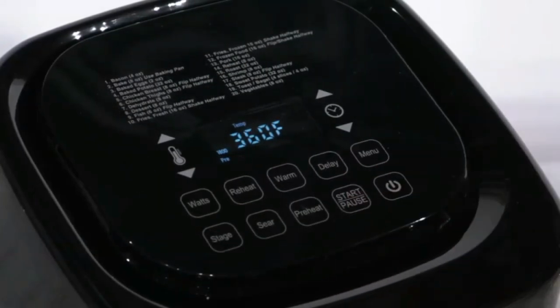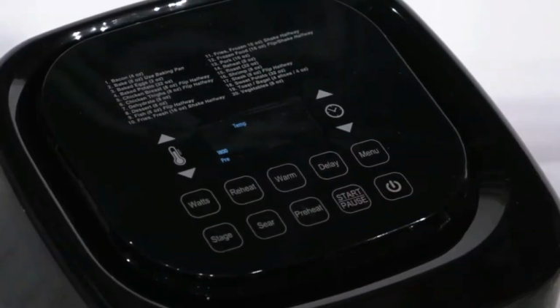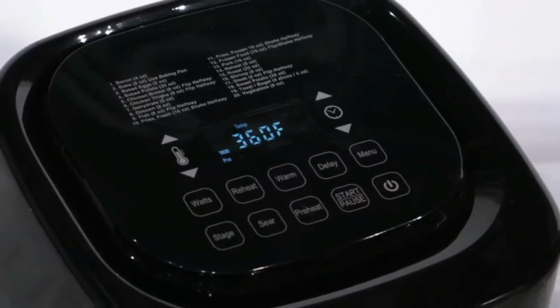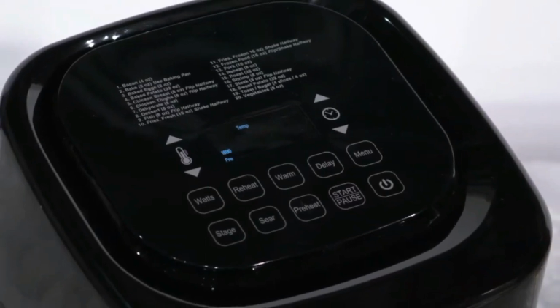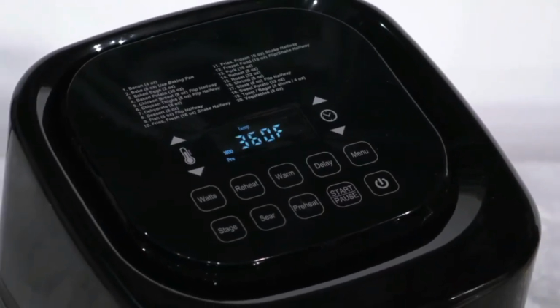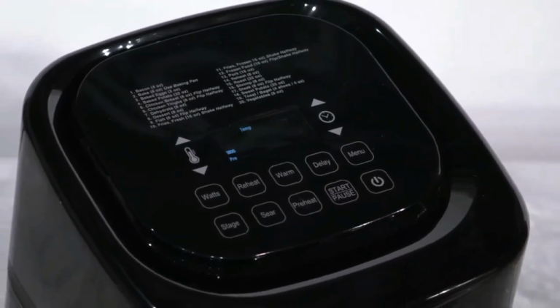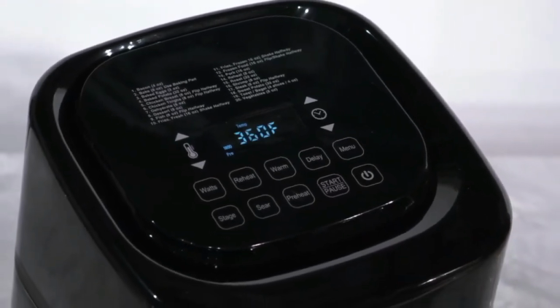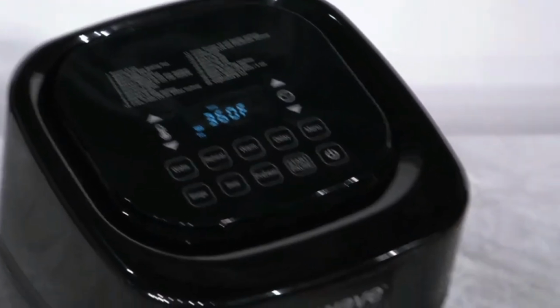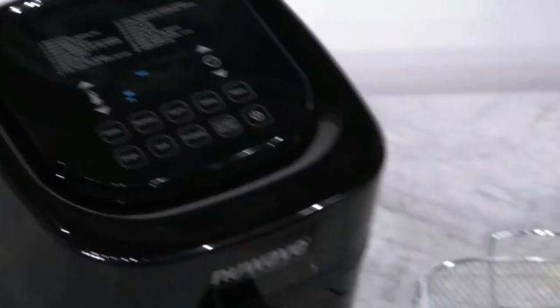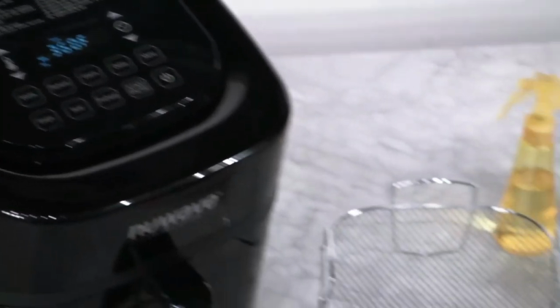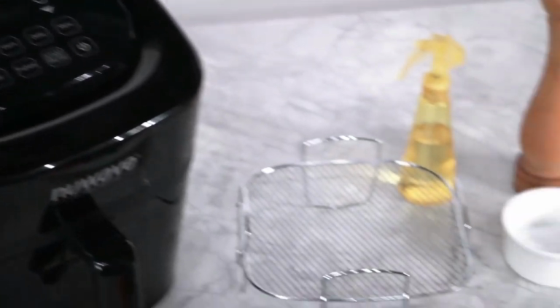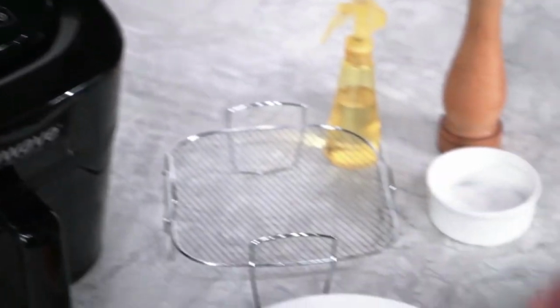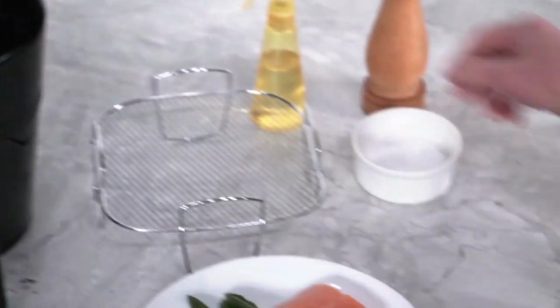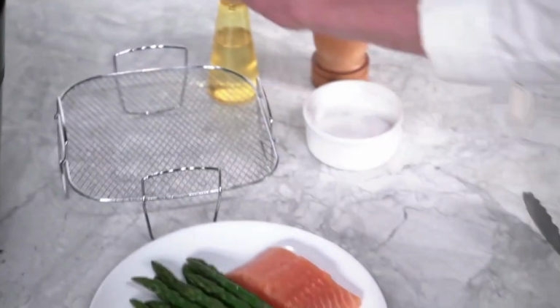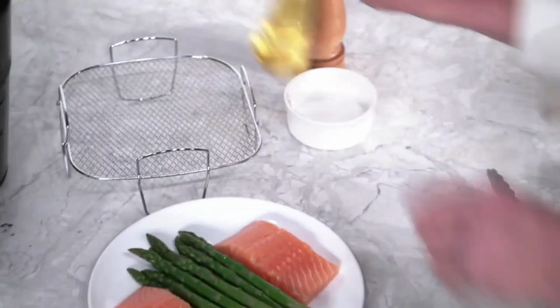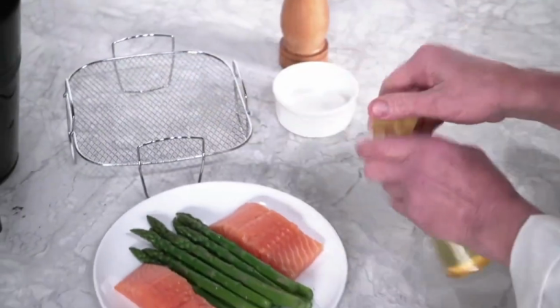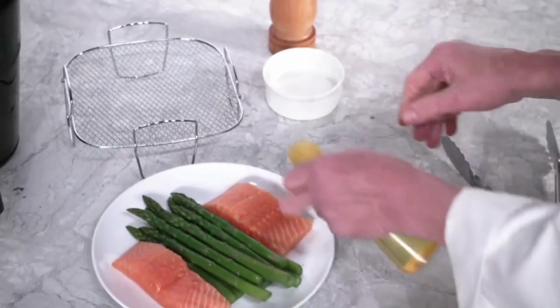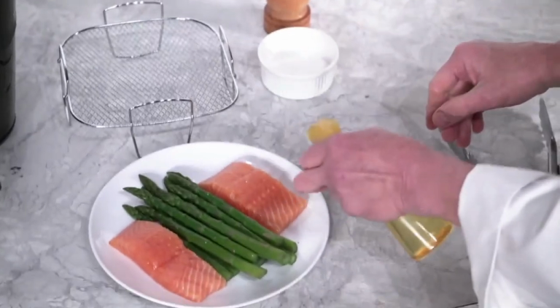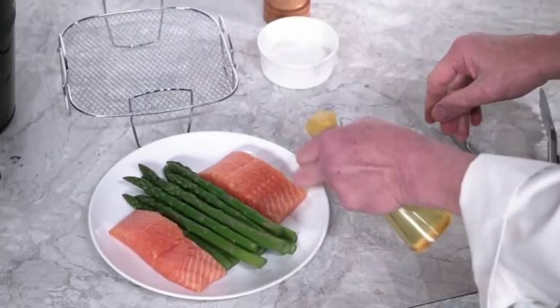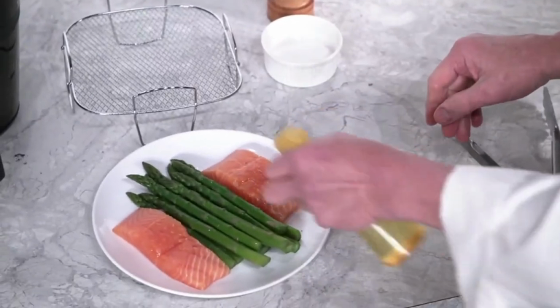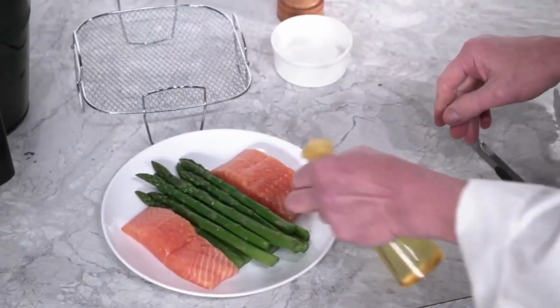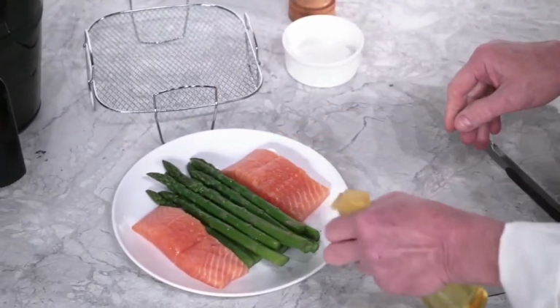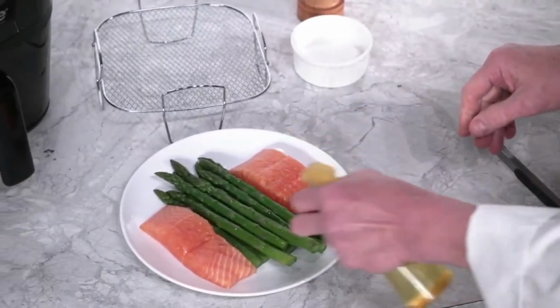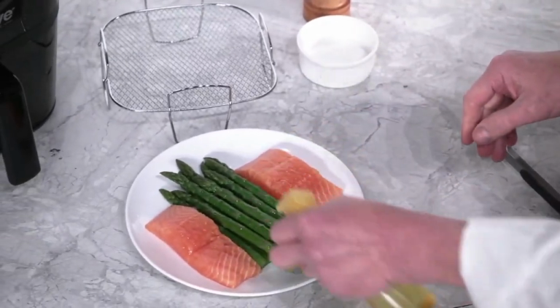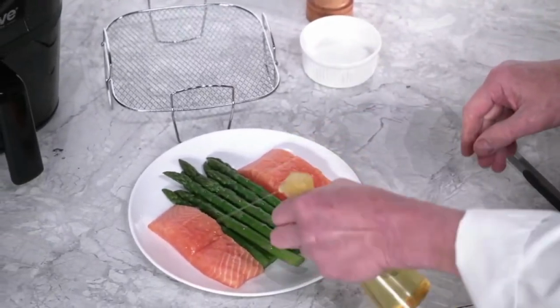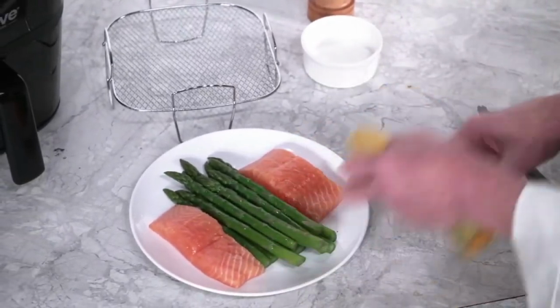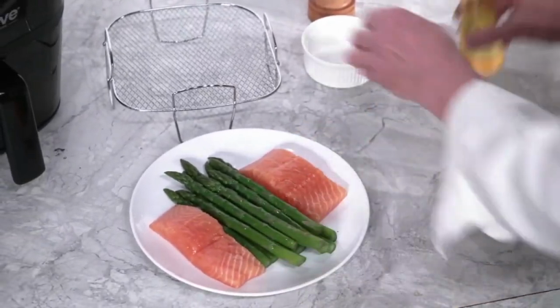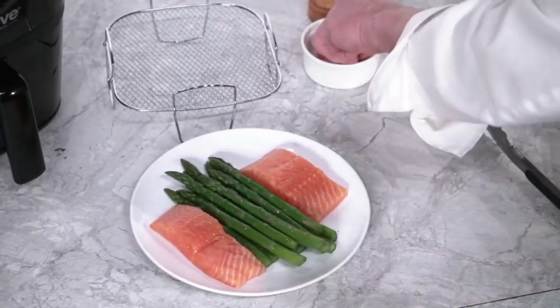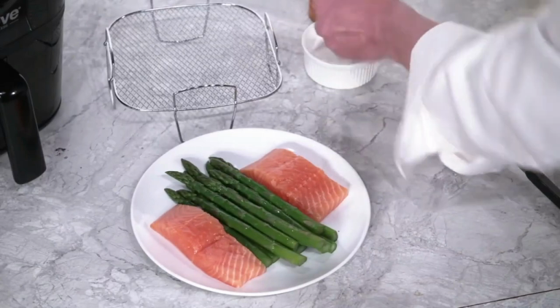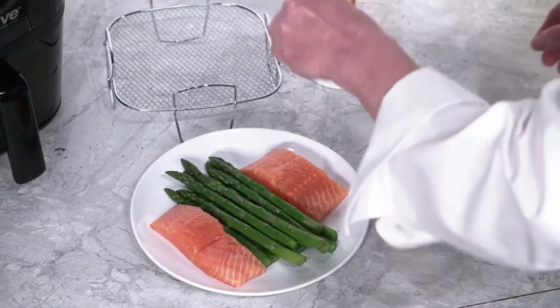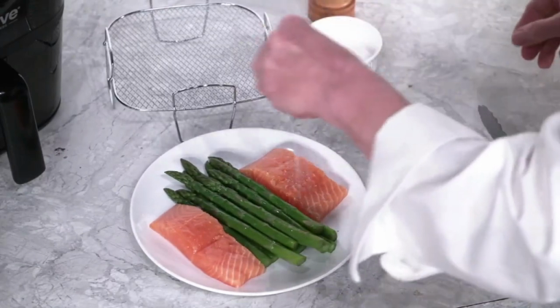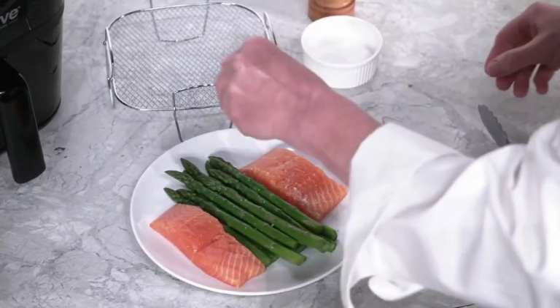Now, while the Brio is preheating, let's prepare the salmon and asparagus. Begin by spraying a little oil on the salmon and the asparagus. Then season both with the salt and pepper.